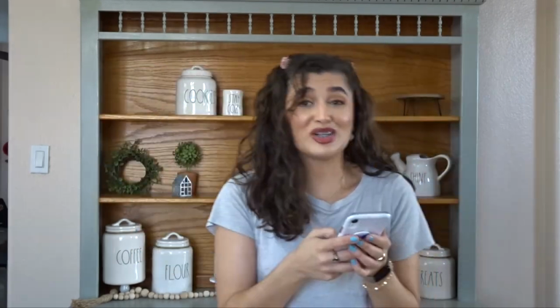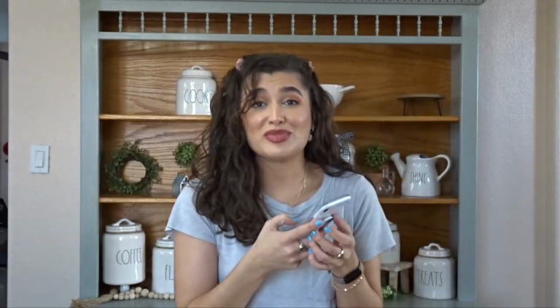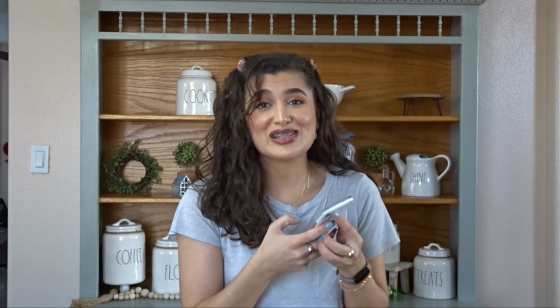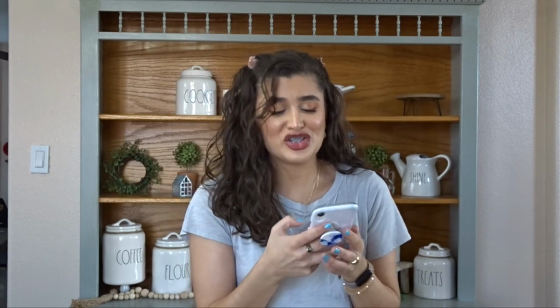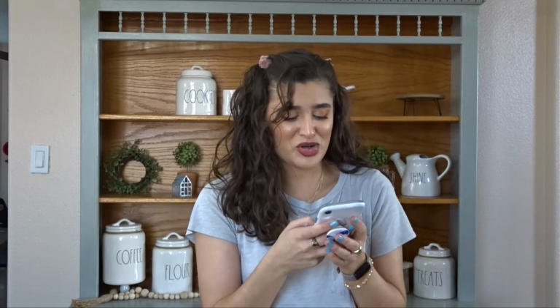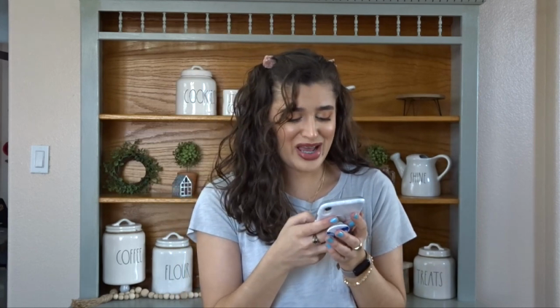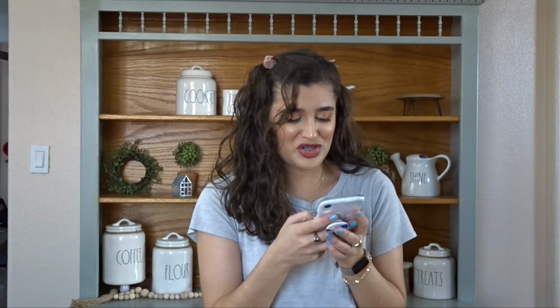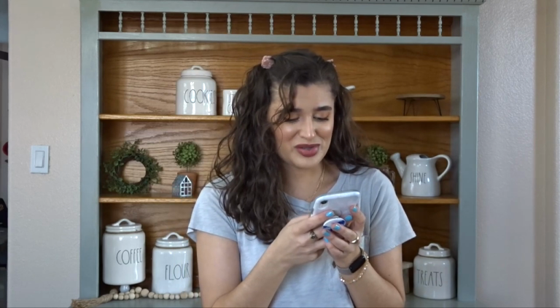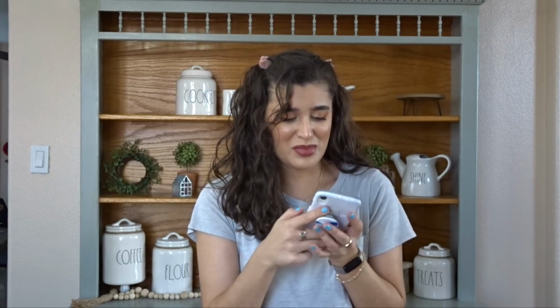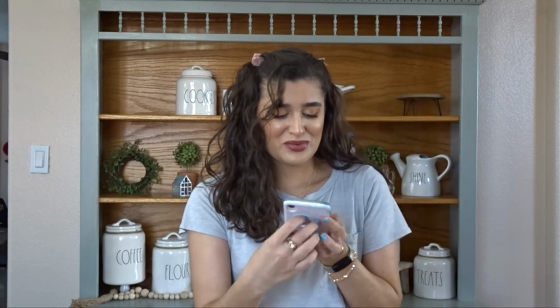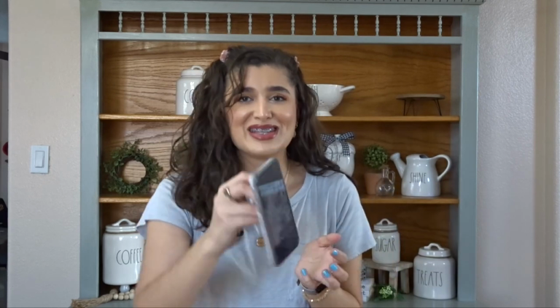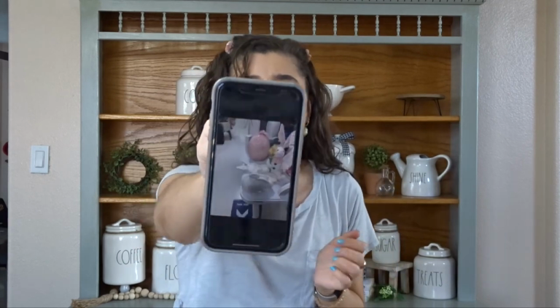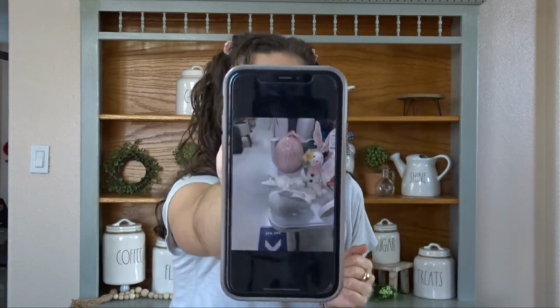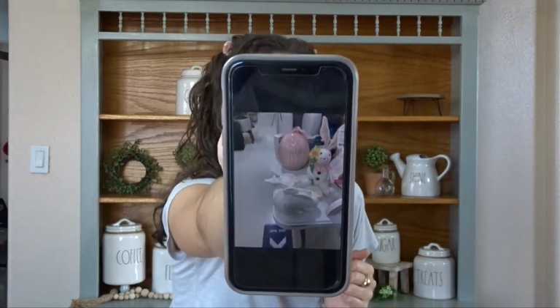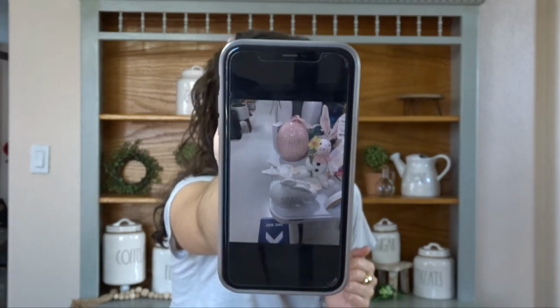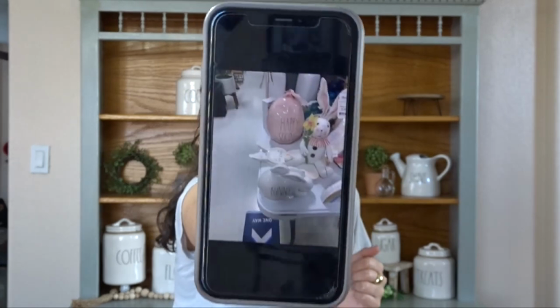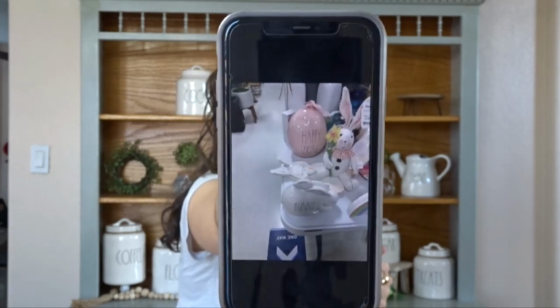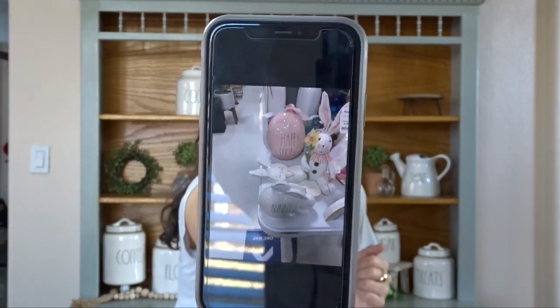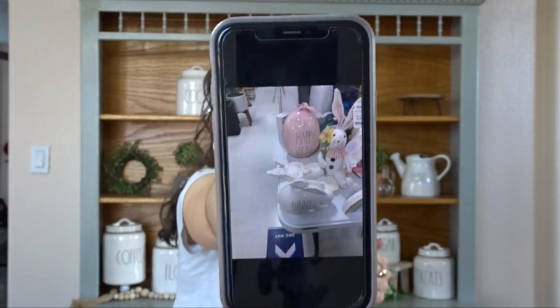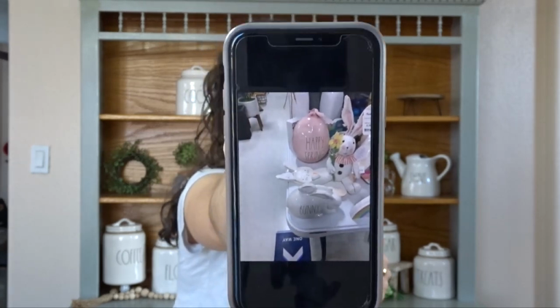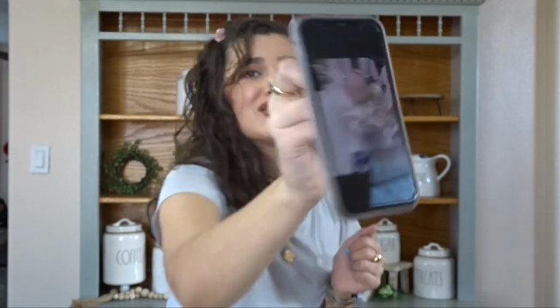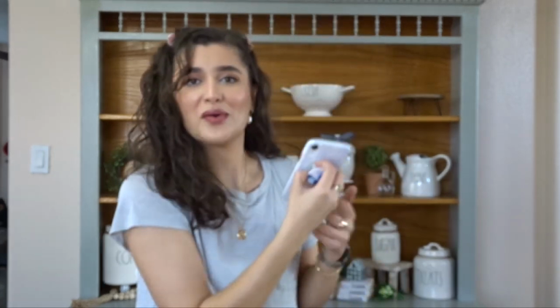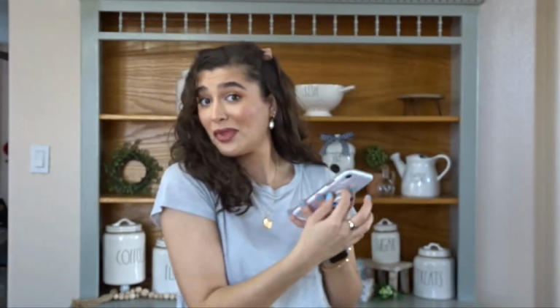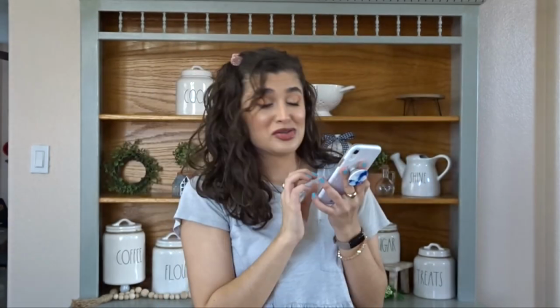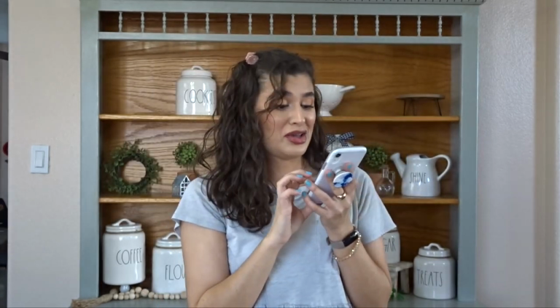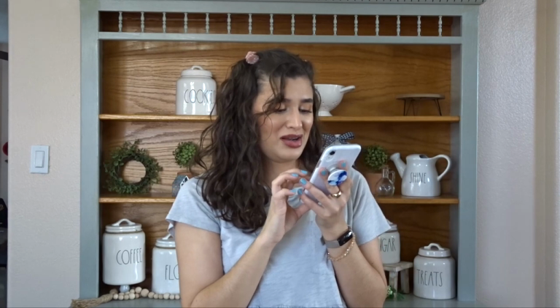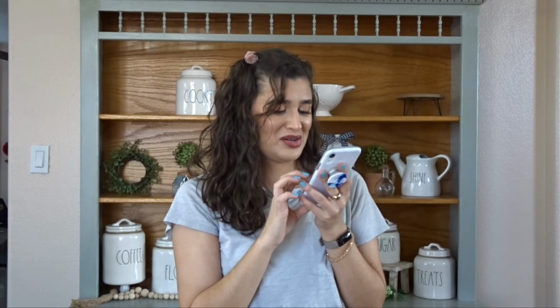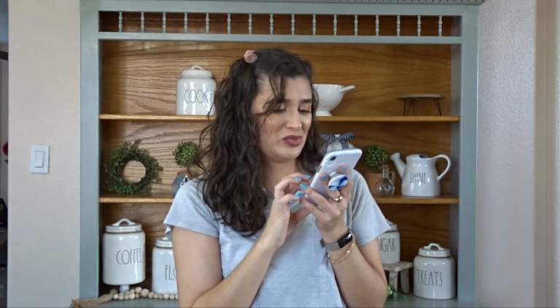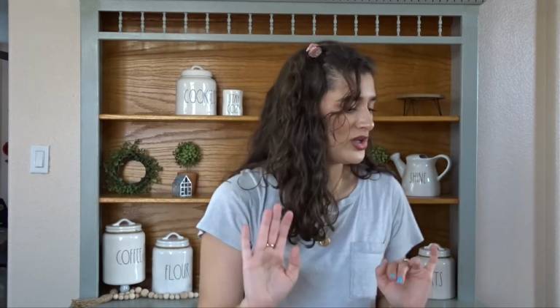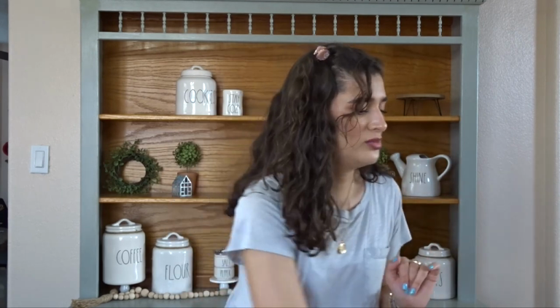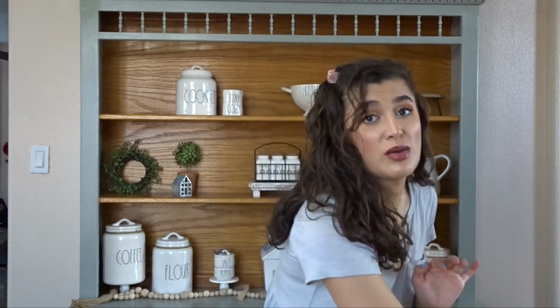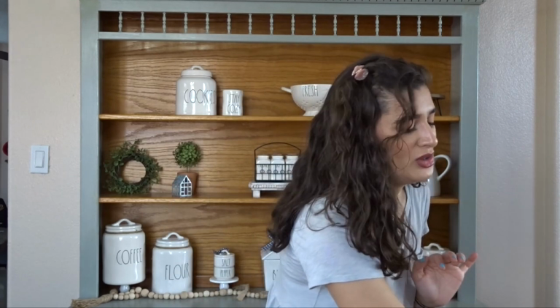Literally, my mom just texted me that she's at Marshalls right now and she found some Rae Dunn stuff. Look how funny — she found like a Happy Easter and a little bunny. So should I get it? I don't know. Okay, sorry — off topic. Anyways...